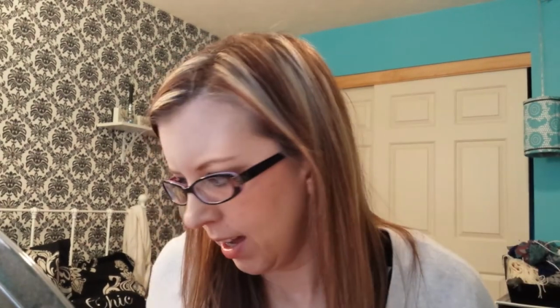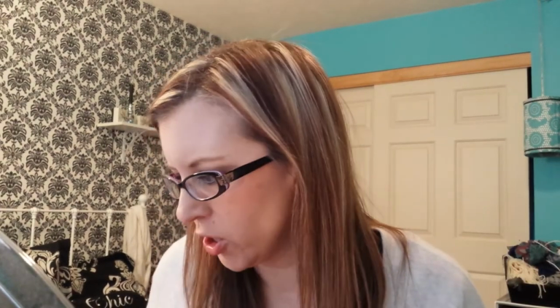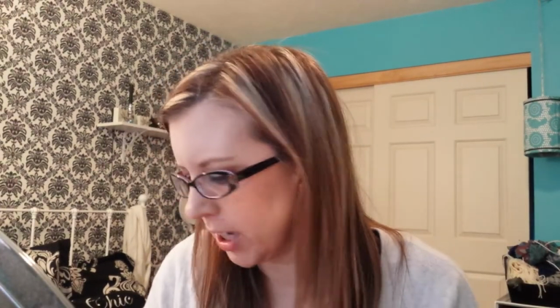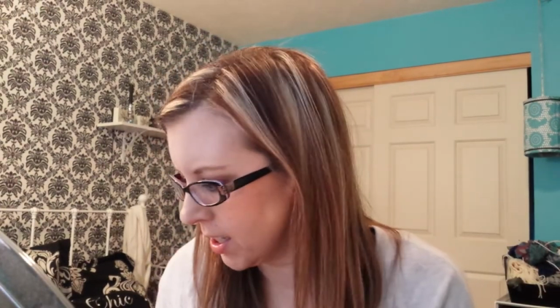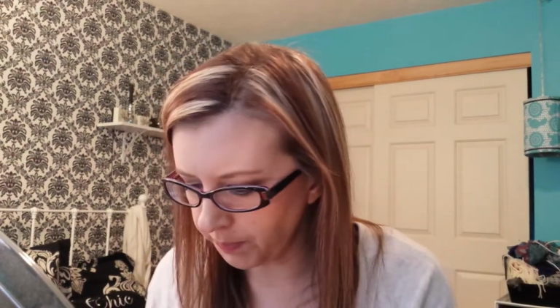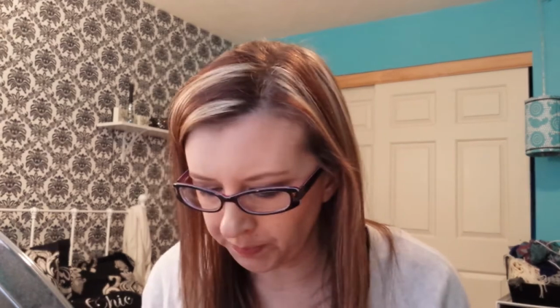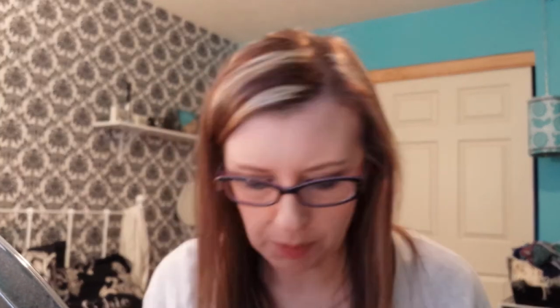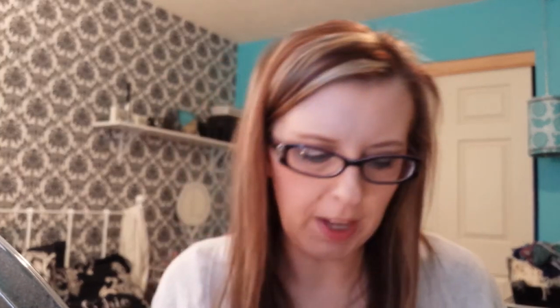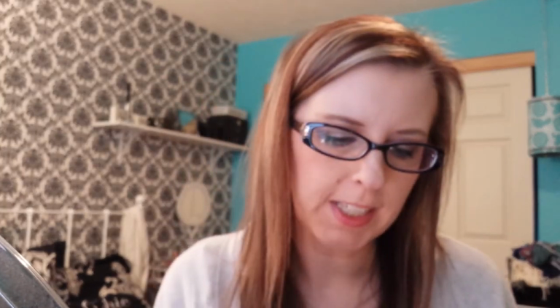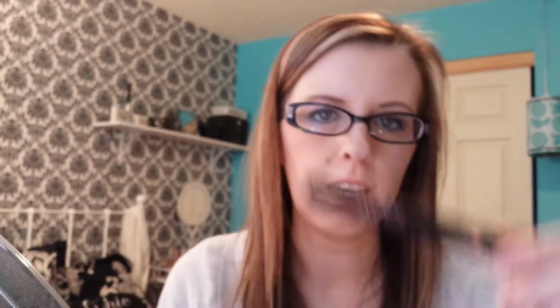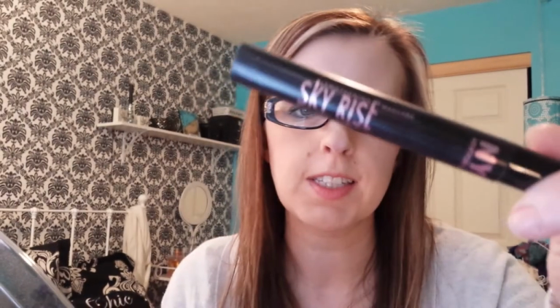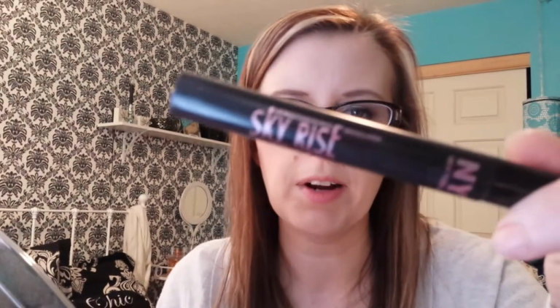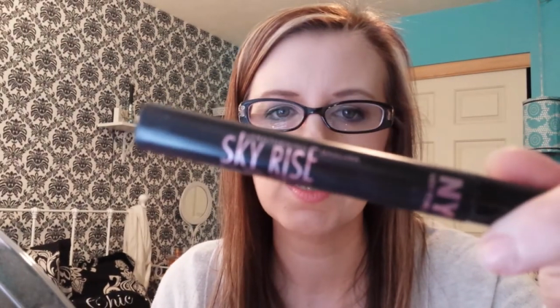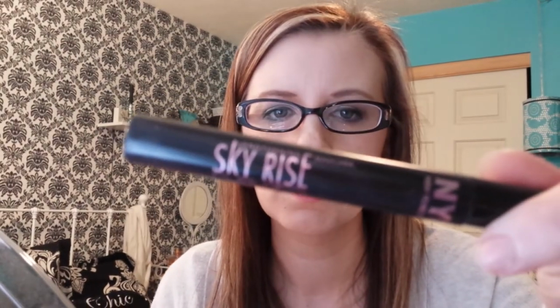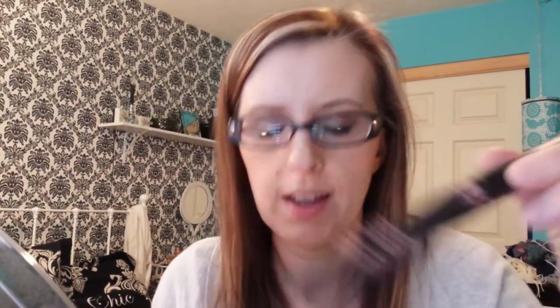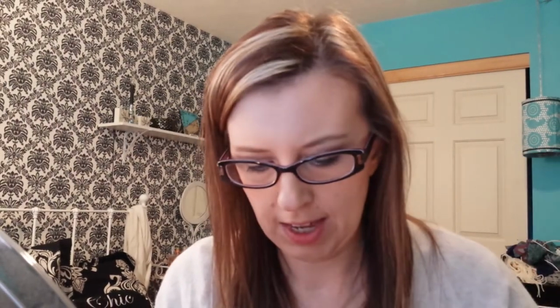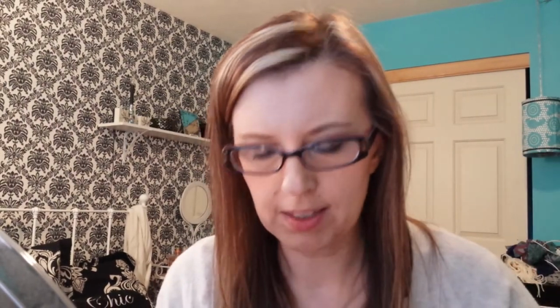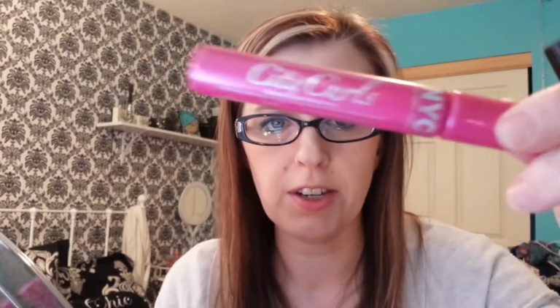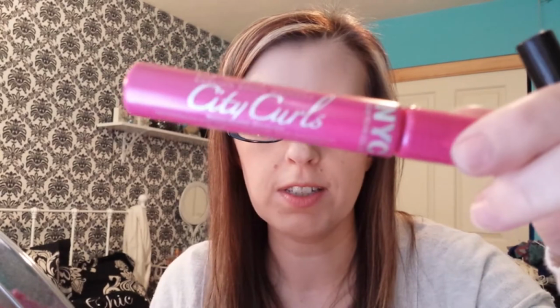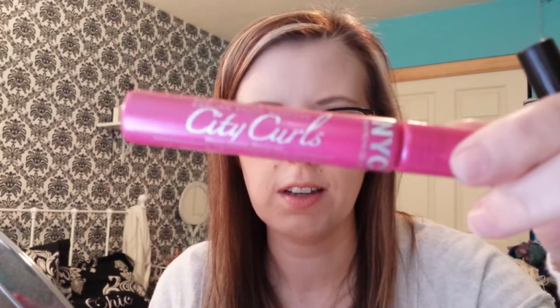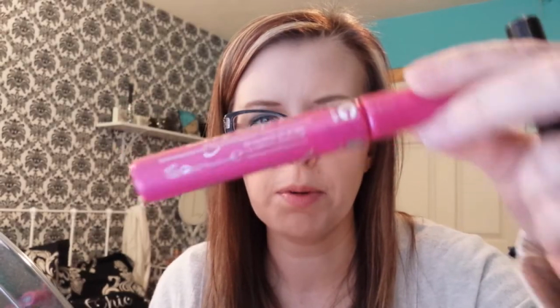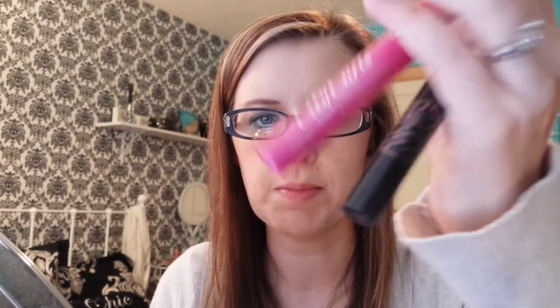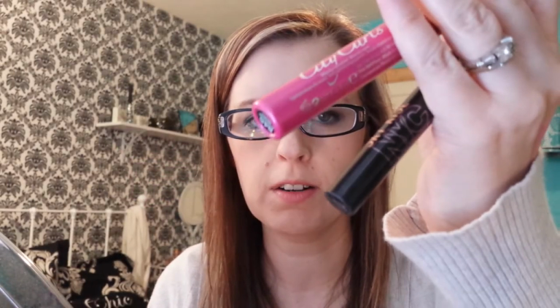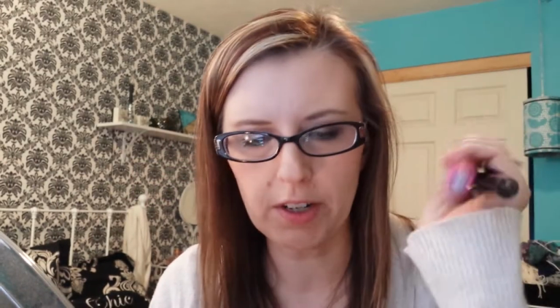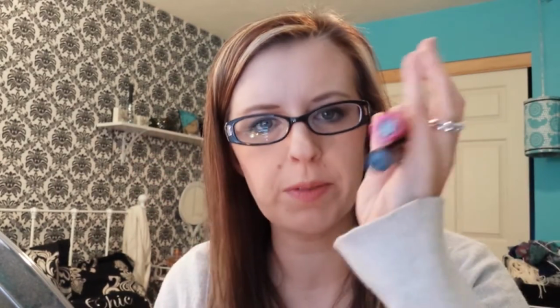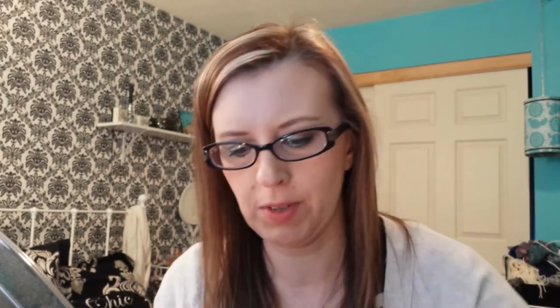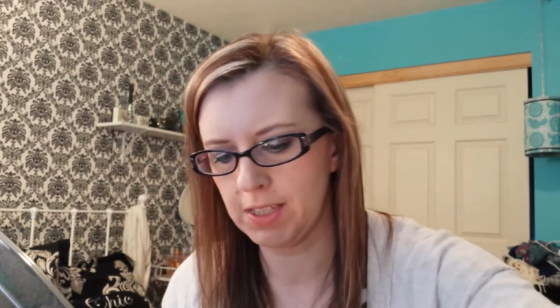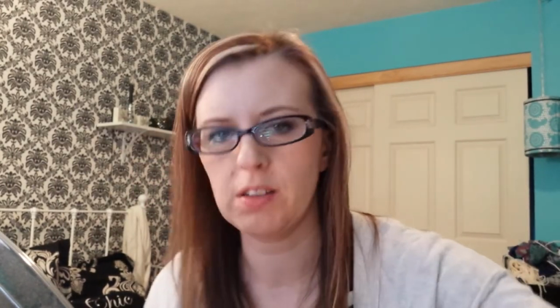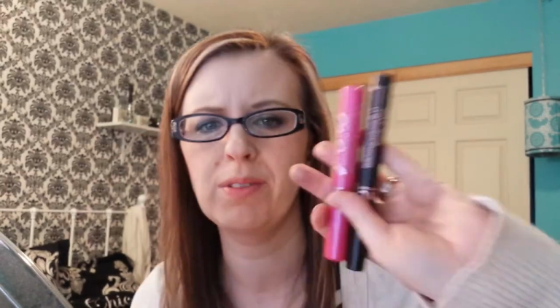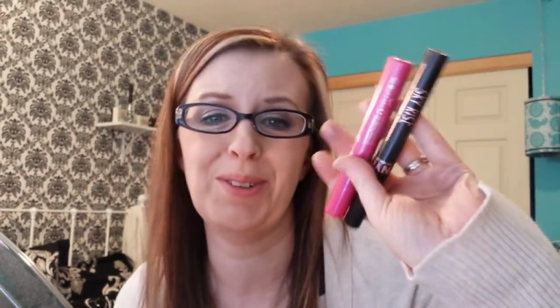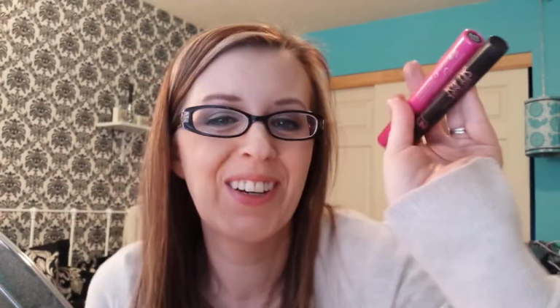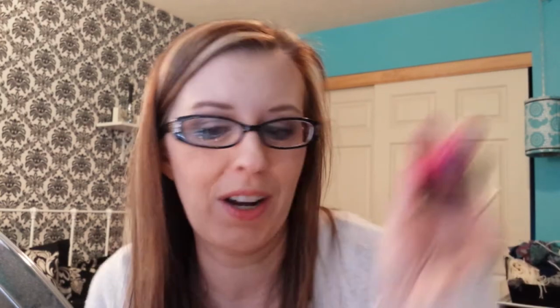I have two mascaras. They're both by NYC — the Skyrise and City Curls. I like both of these mascaras. I'm very impressed with the NYC mascaras, although these aren't the only two I tried.